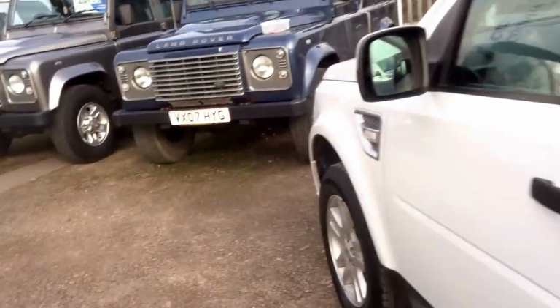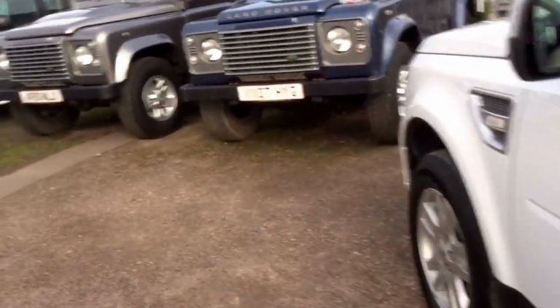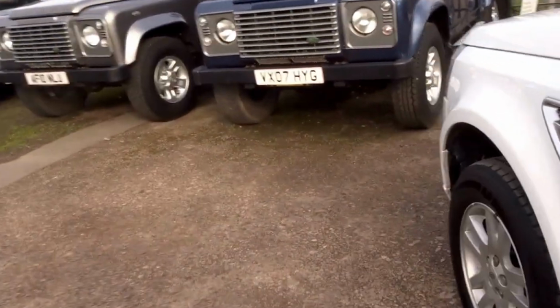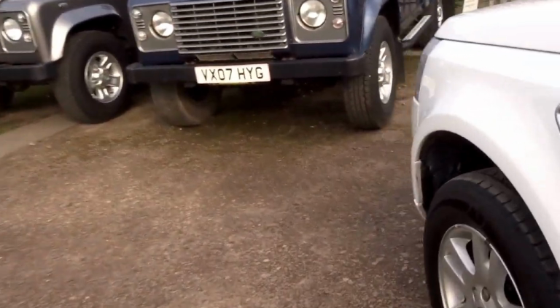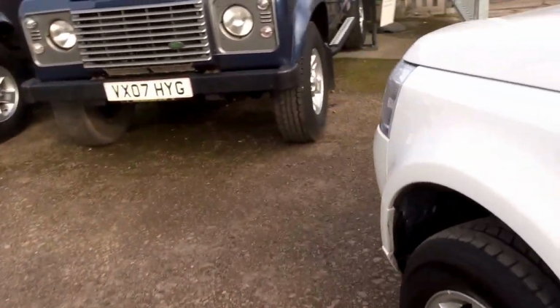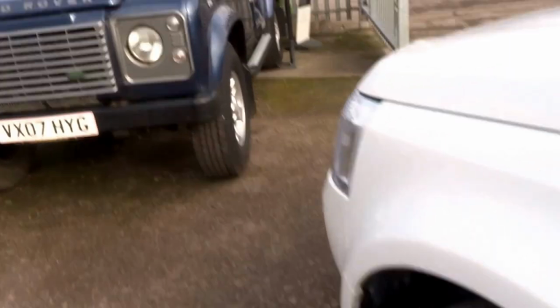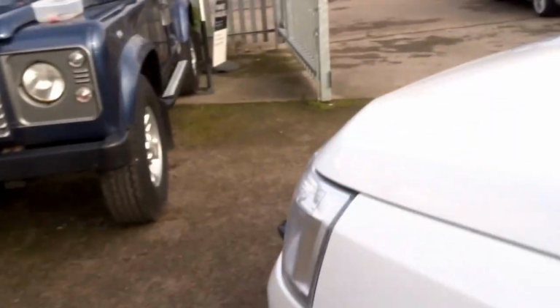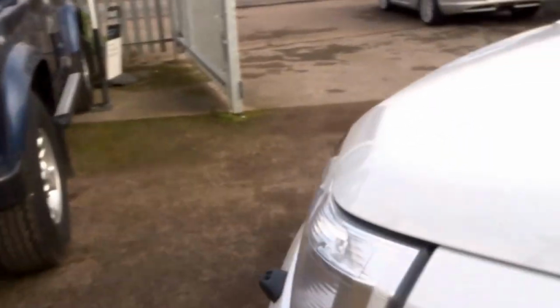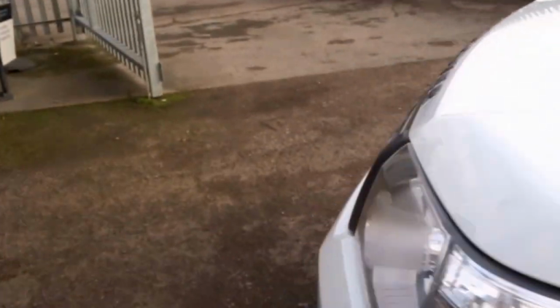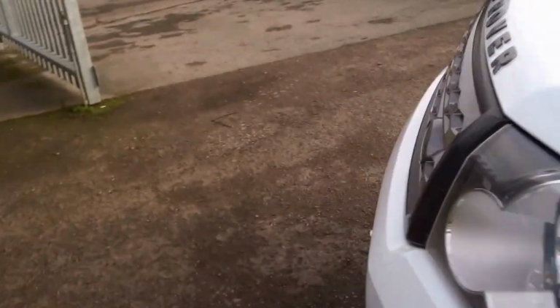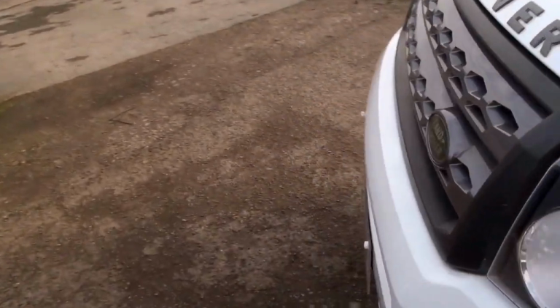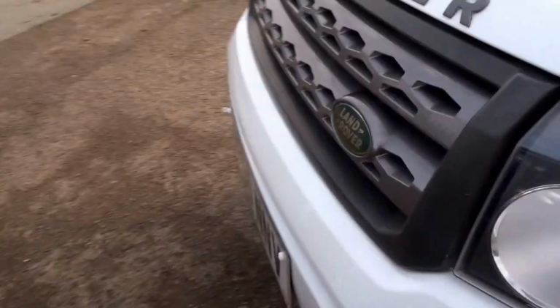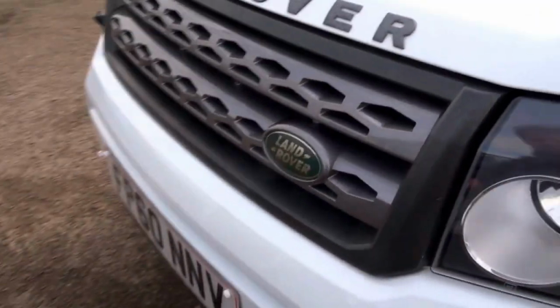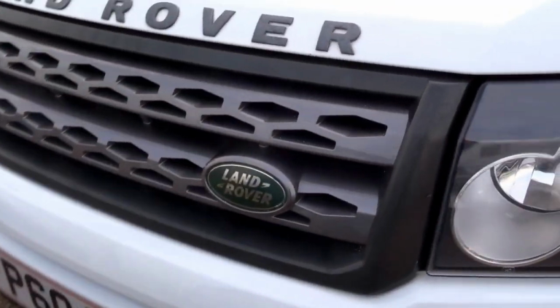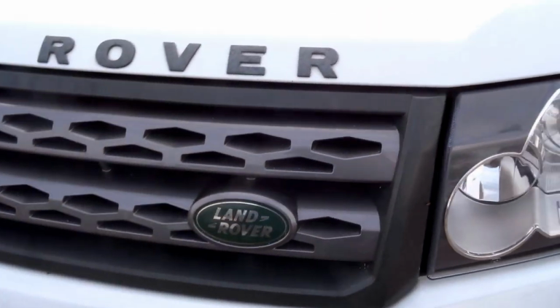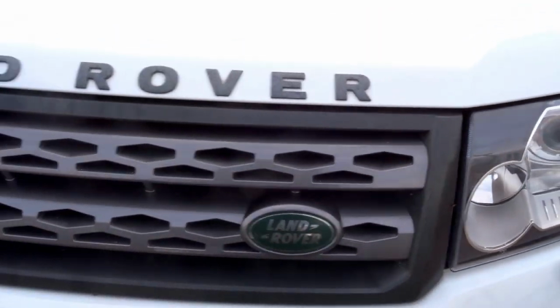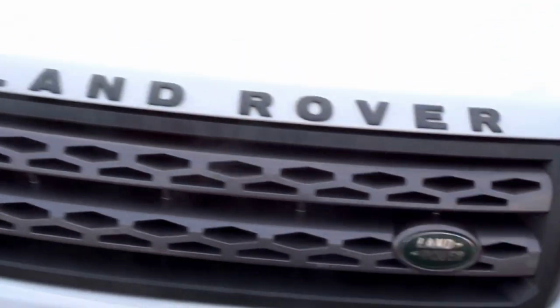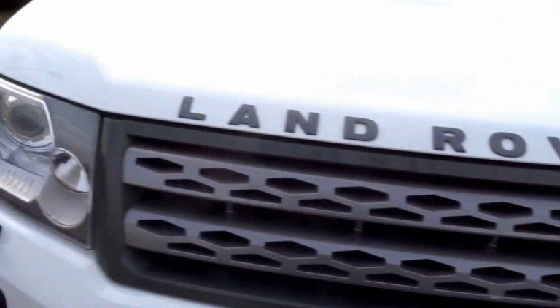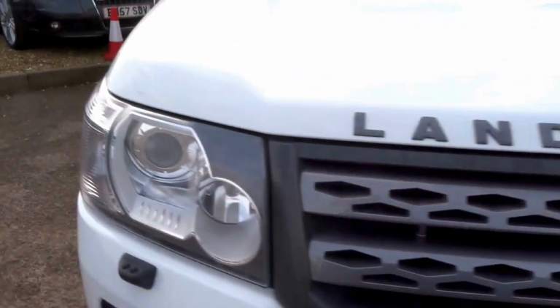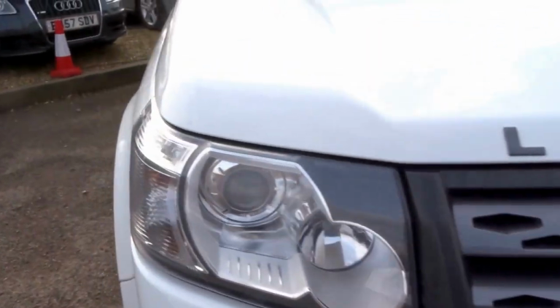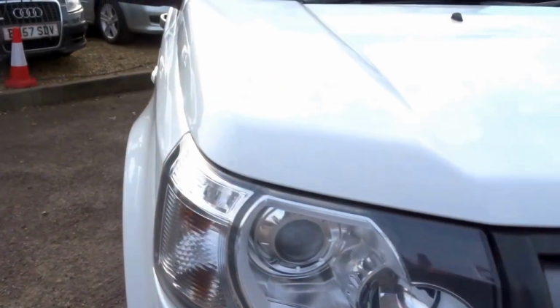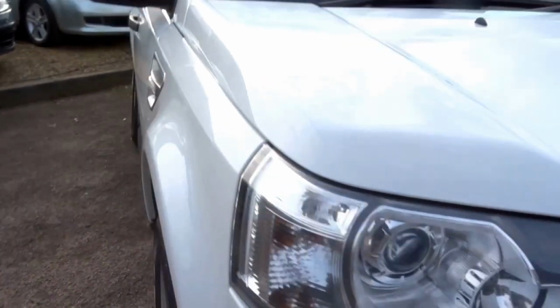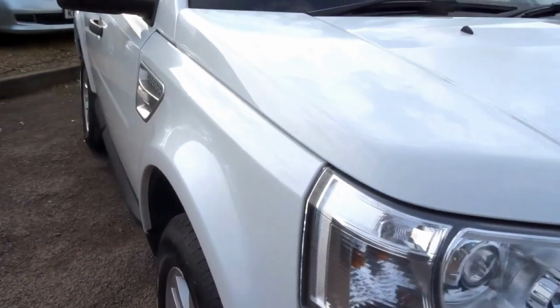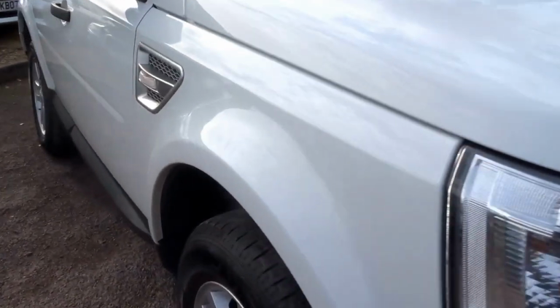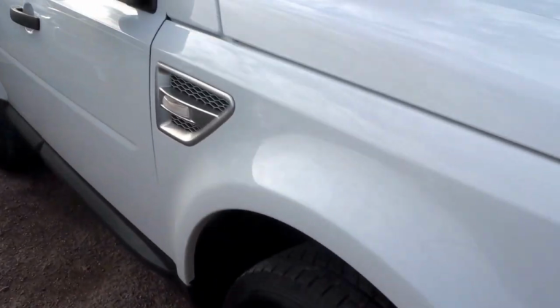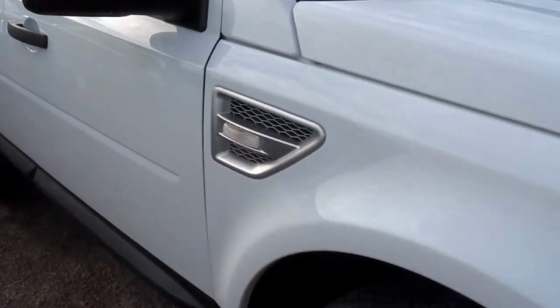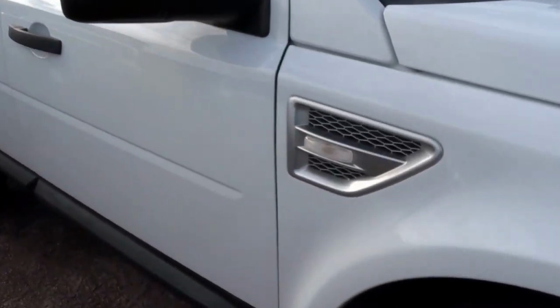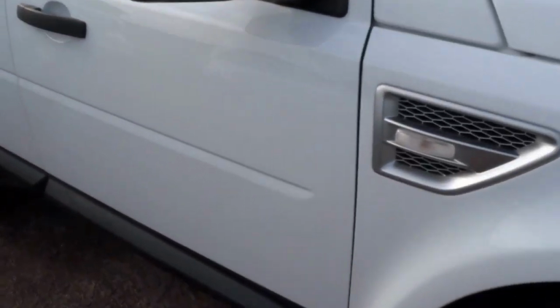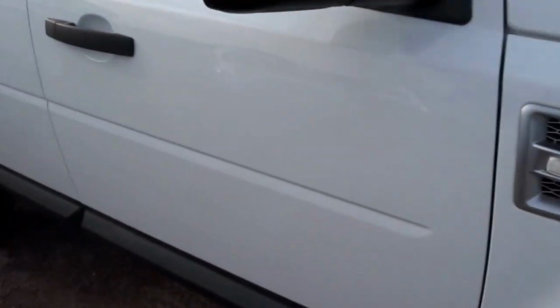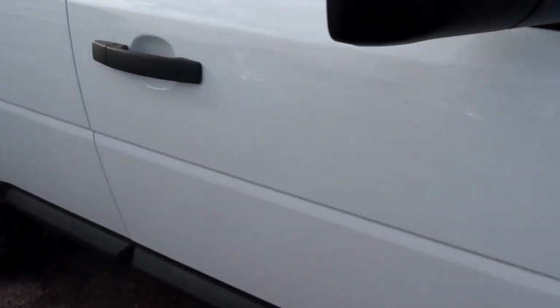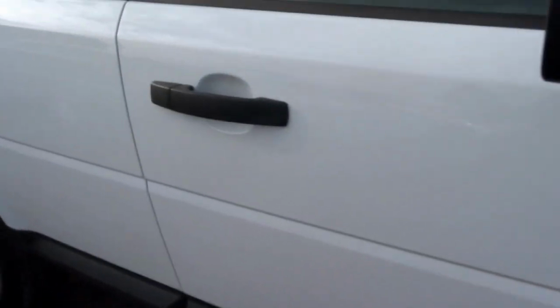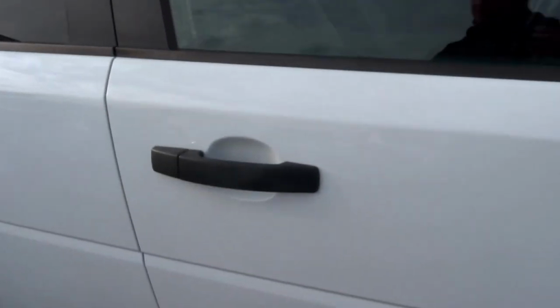It's quite a nicely specced vehicle with a number of options ticked. It's got the Xenon headlights and the front and rear parking sensors. The bodywork is immaculate.